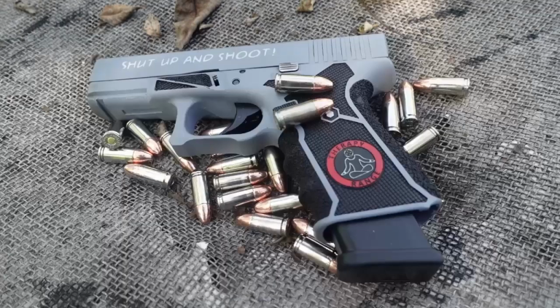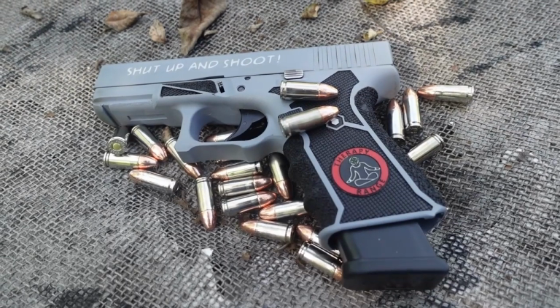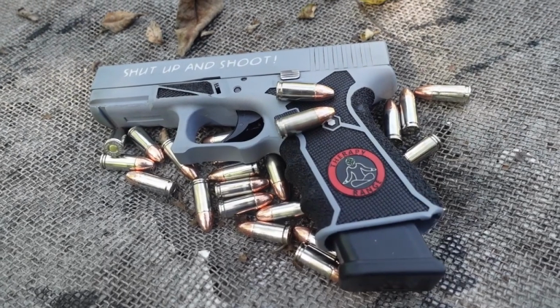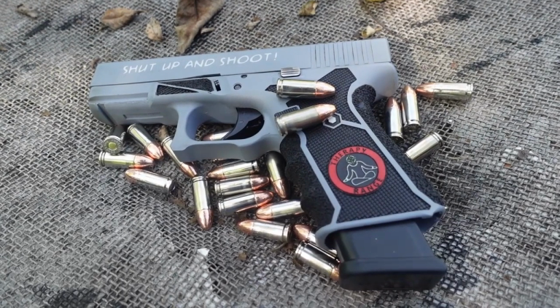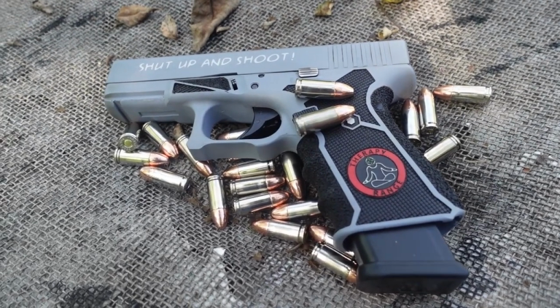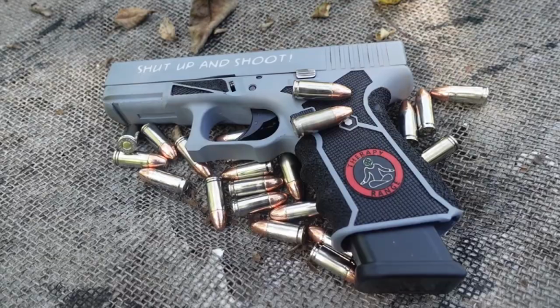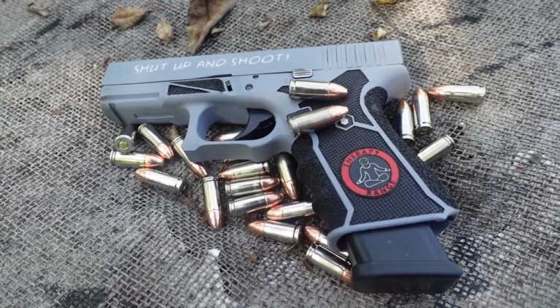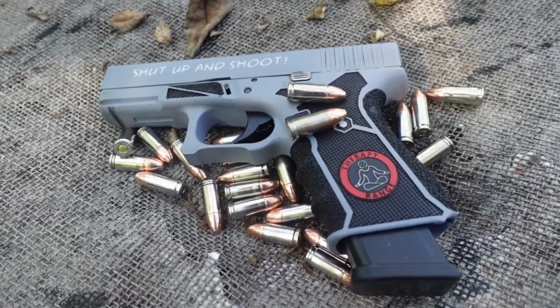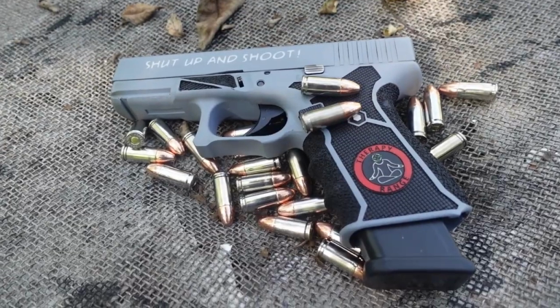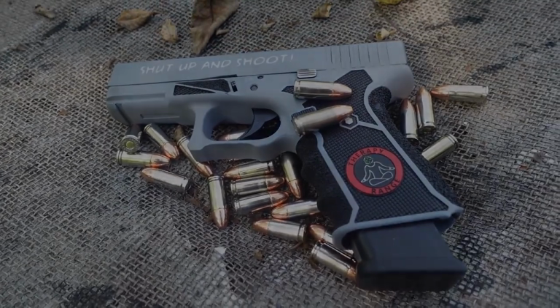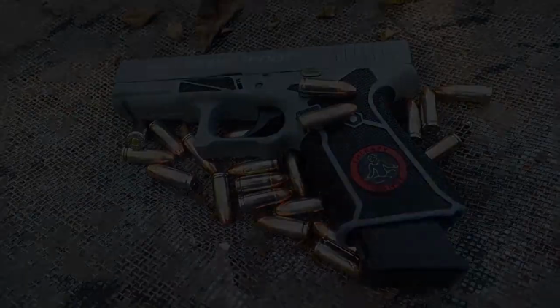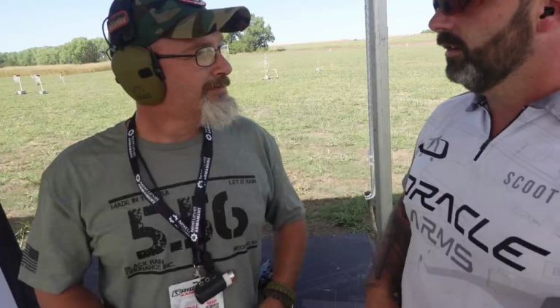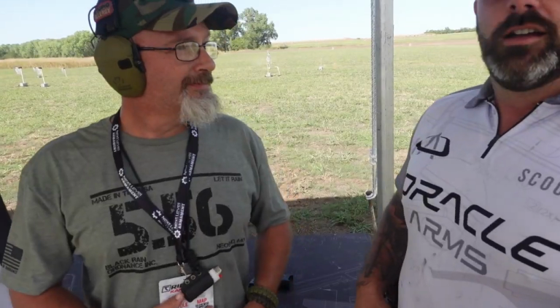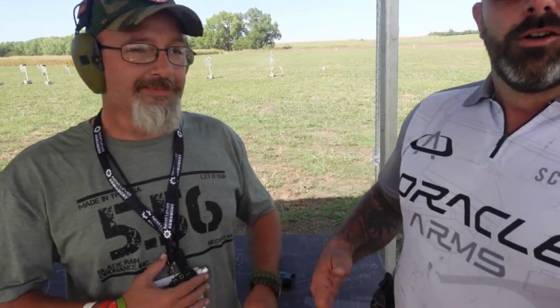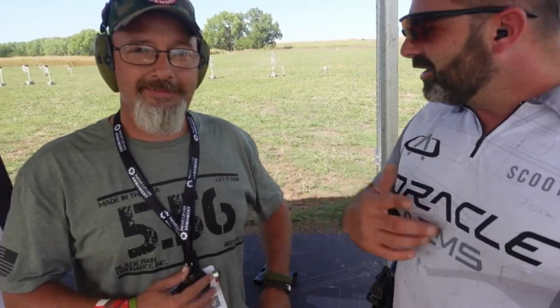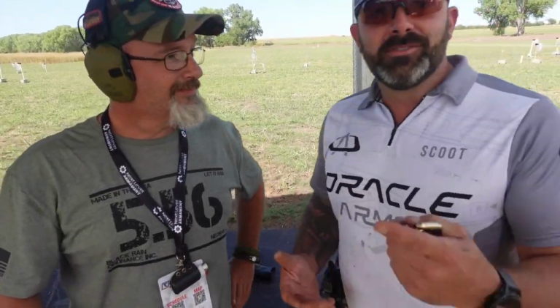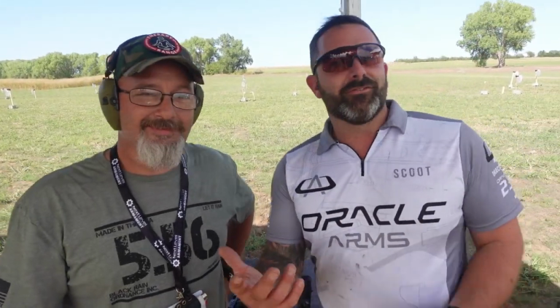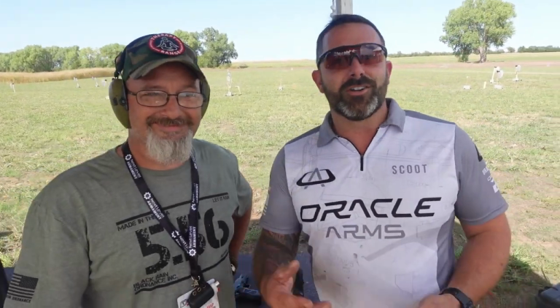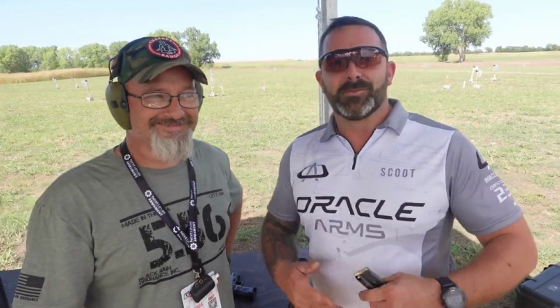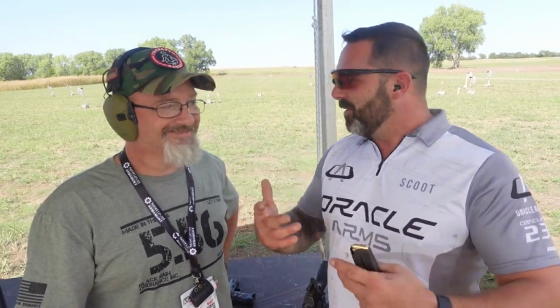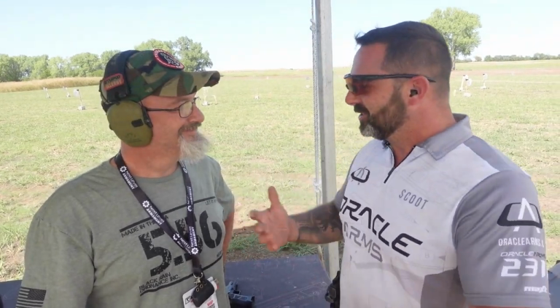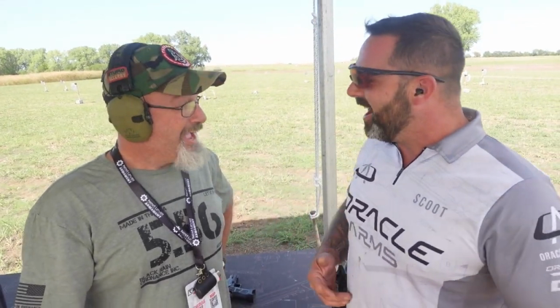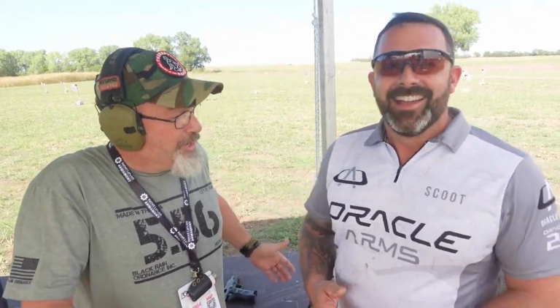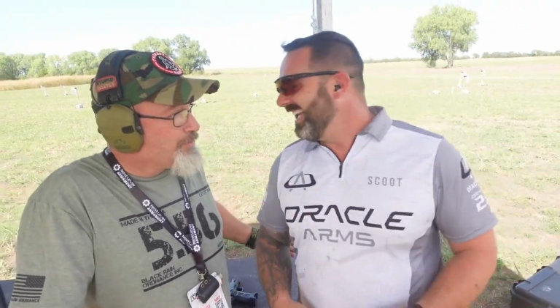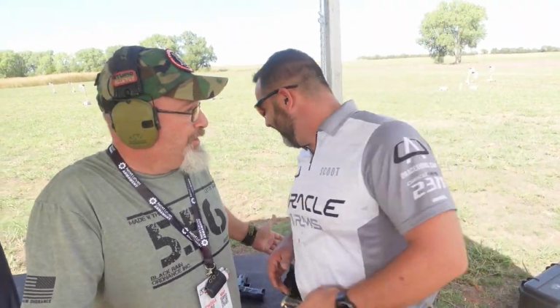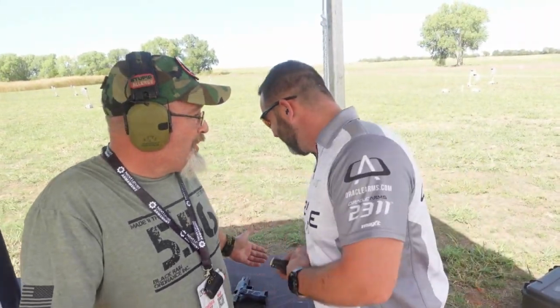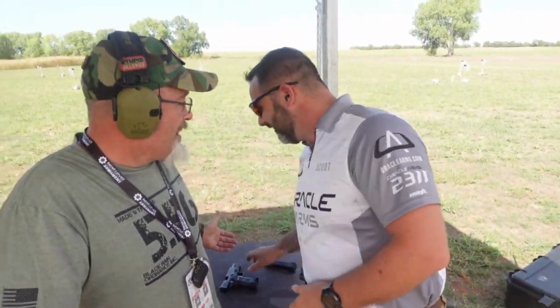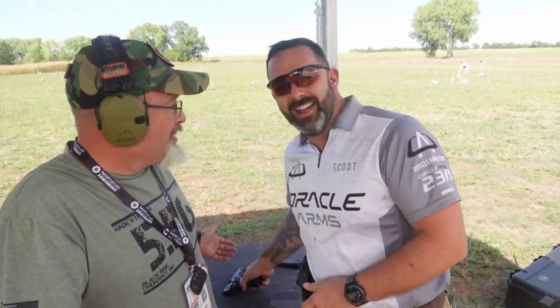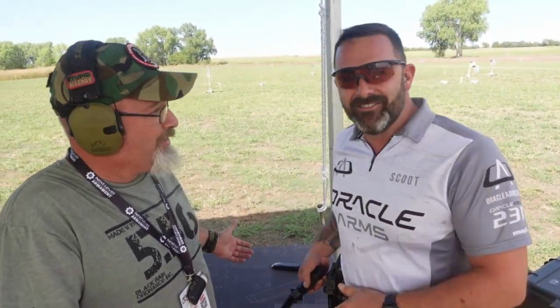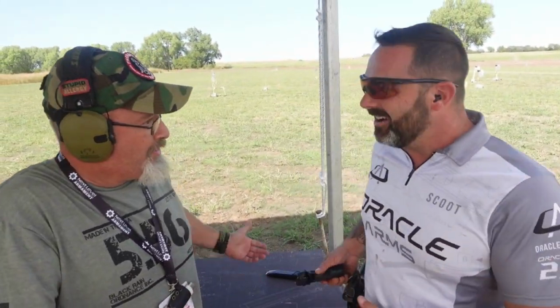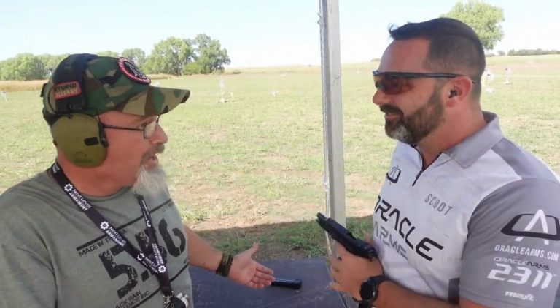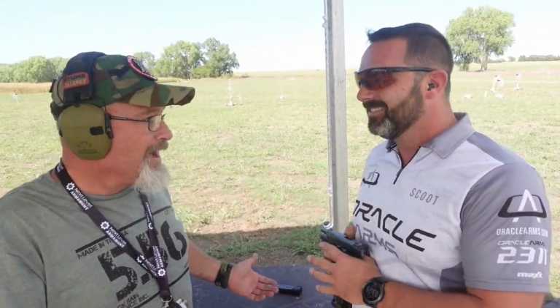Mad Tech Industries, the official Cerakoter for Therapy Range. Welcome, I'm Scott from Oracle Arms. Ready to put me on the spot? You know that's what you do at Therapy Range. Fair enough. You're on it or you're not.